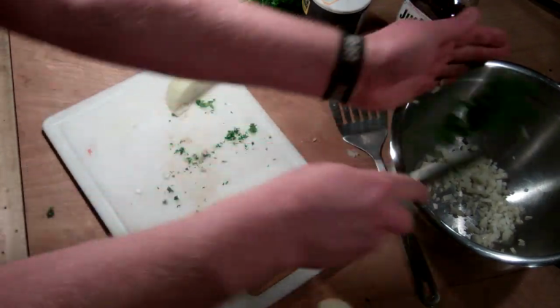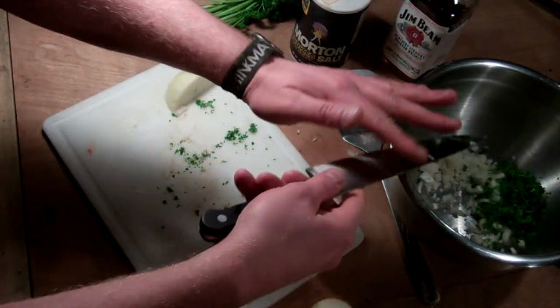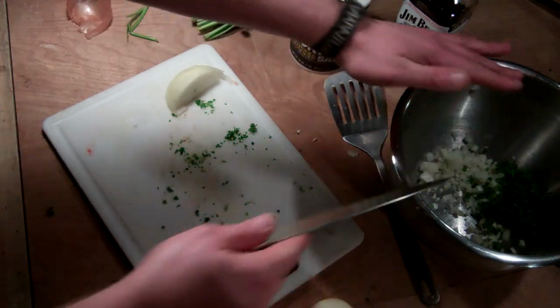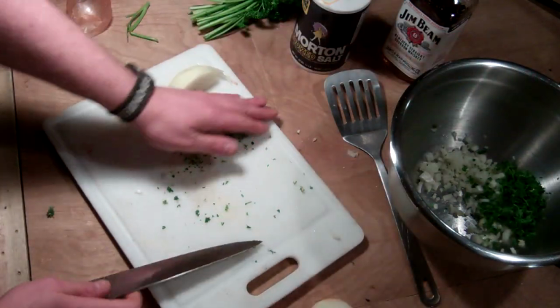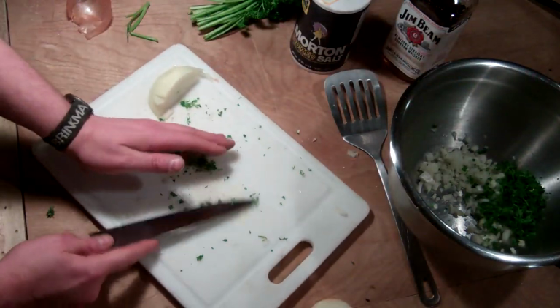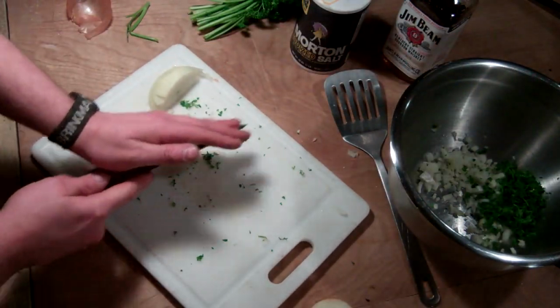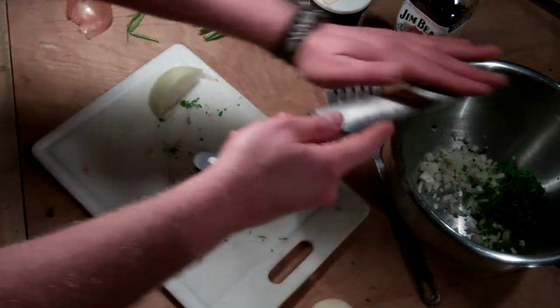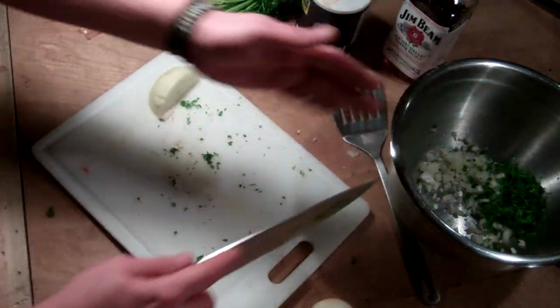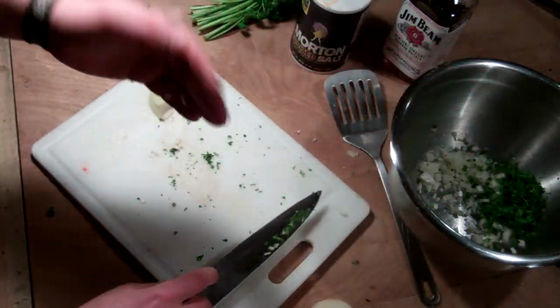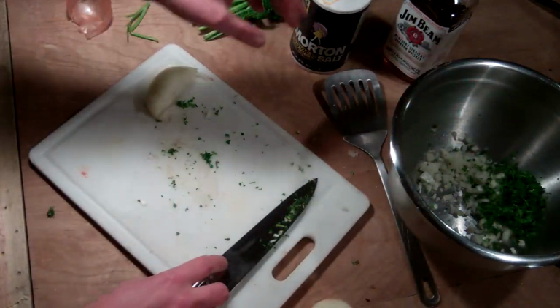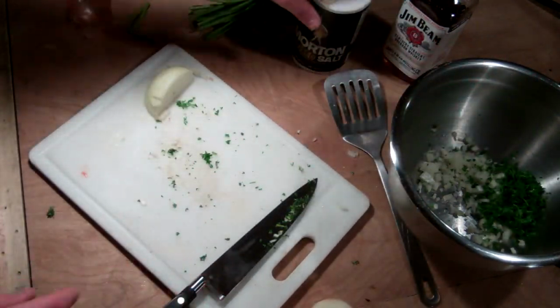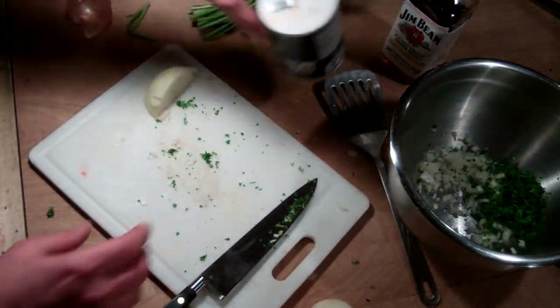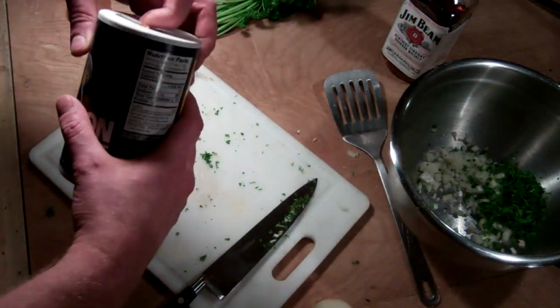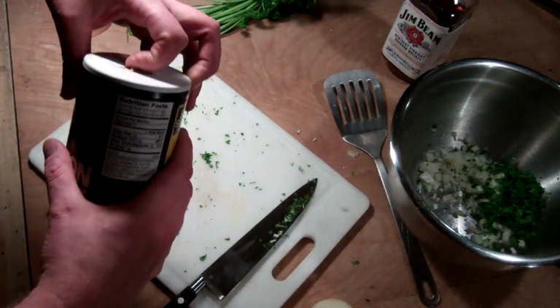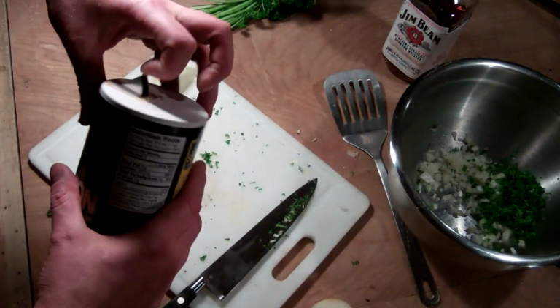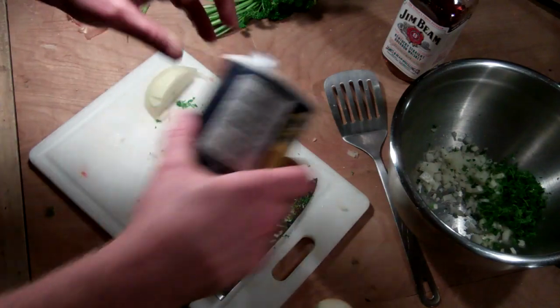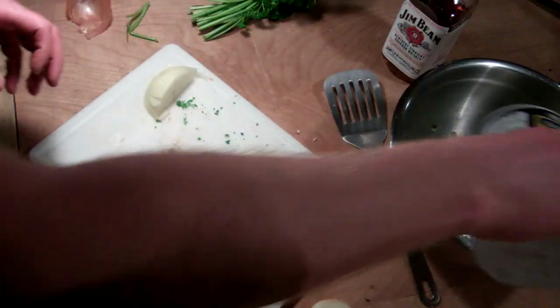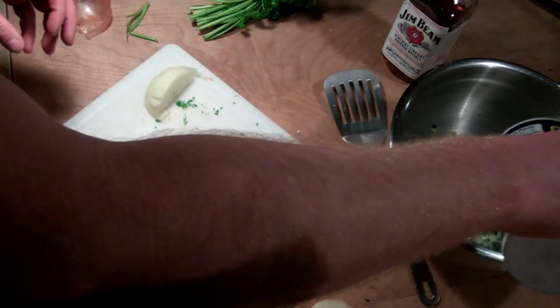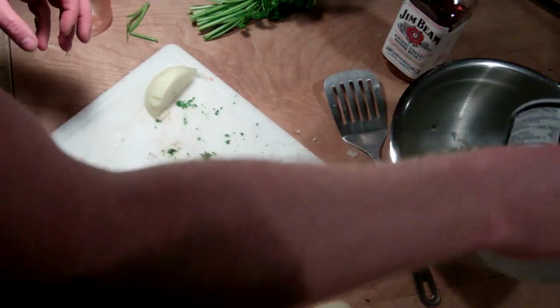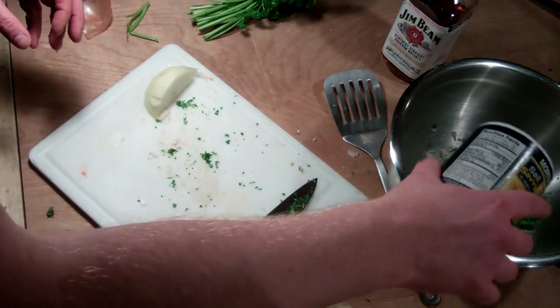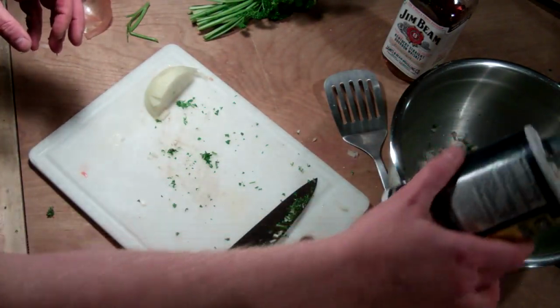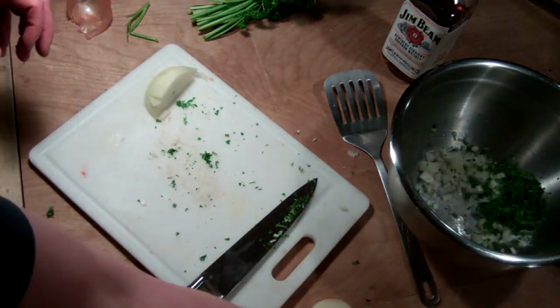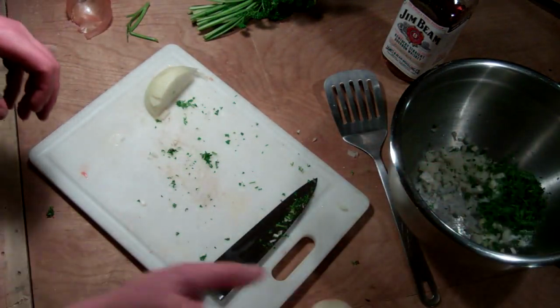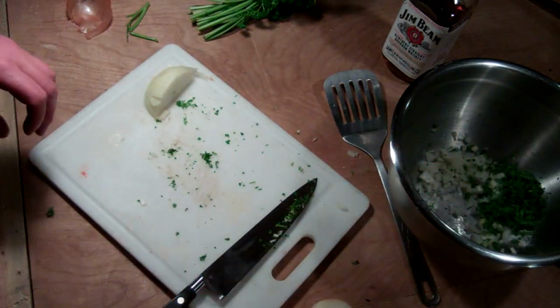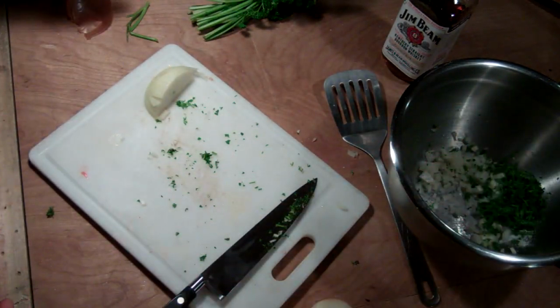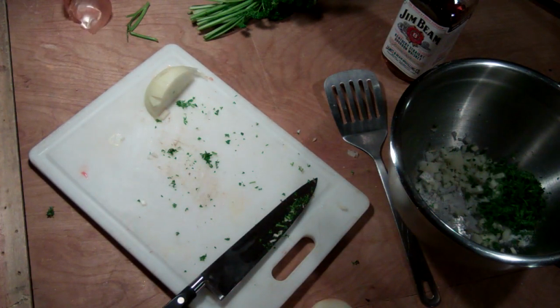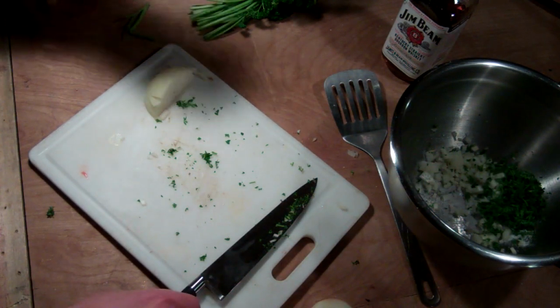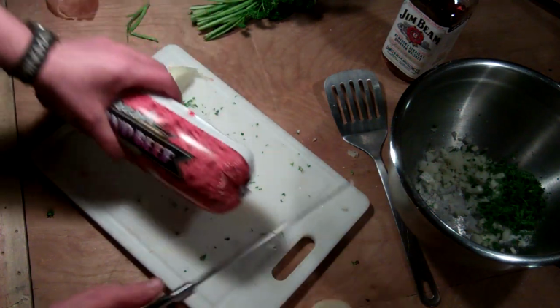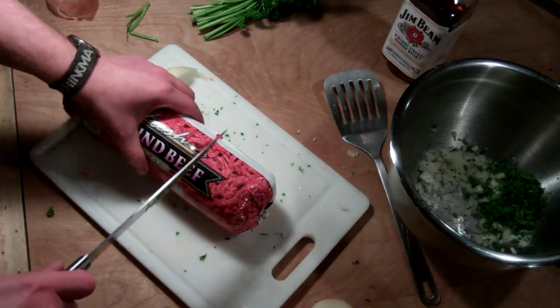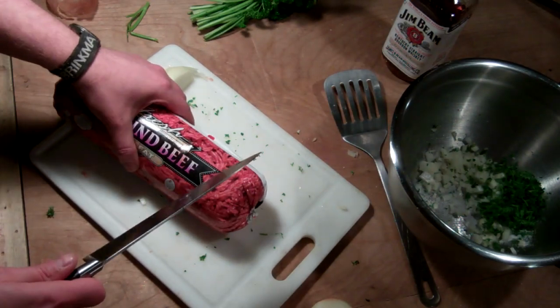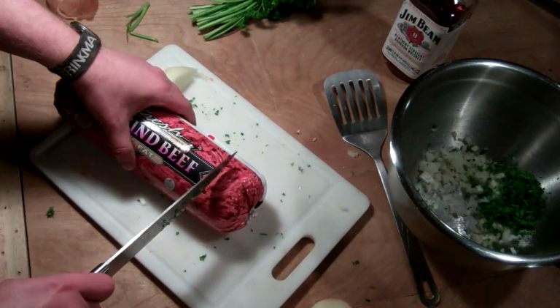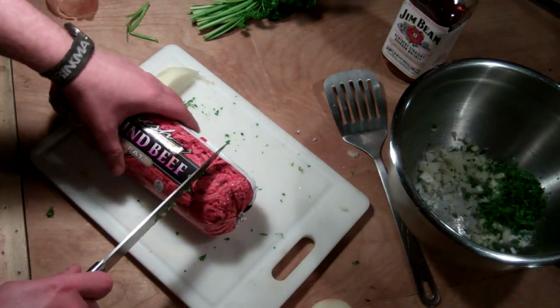I like herbs, especially when they're fresh. It makes such a difference. I'm going to go ahead and measure out my salt ahead of time. Probably about that much will do.